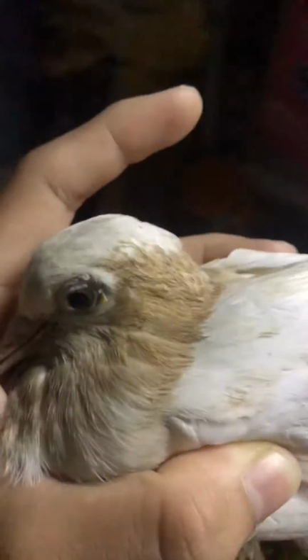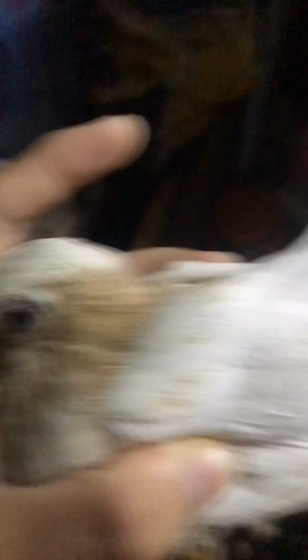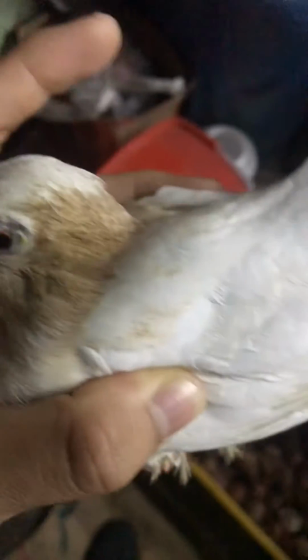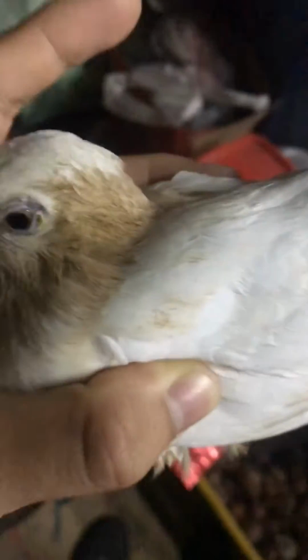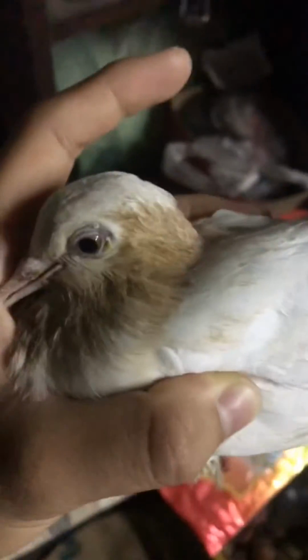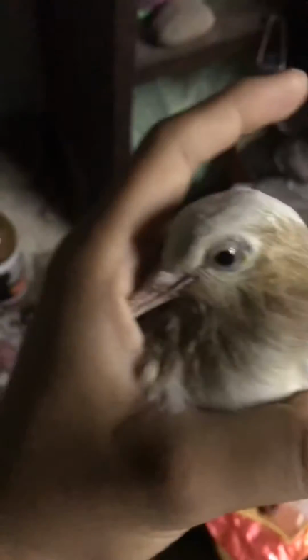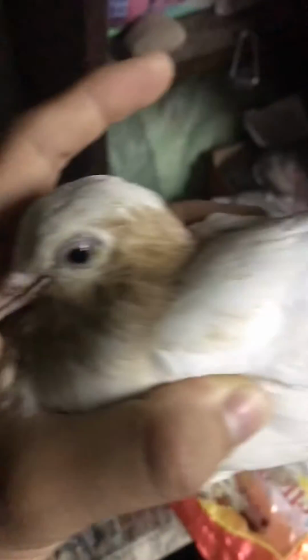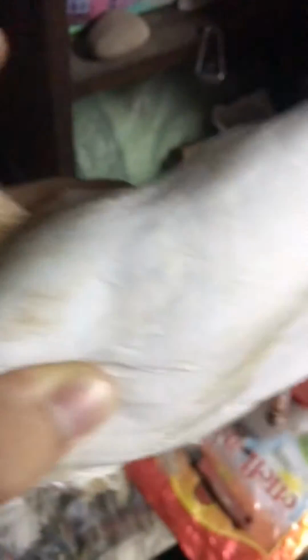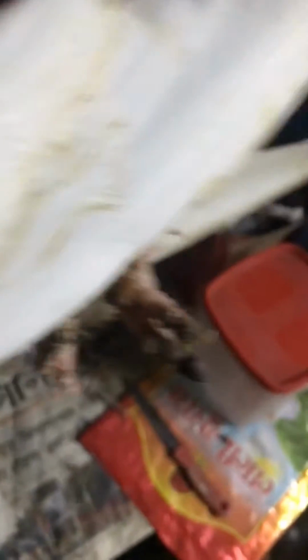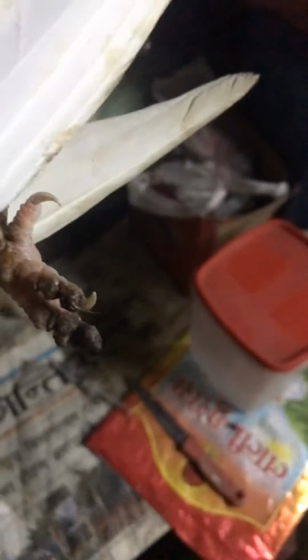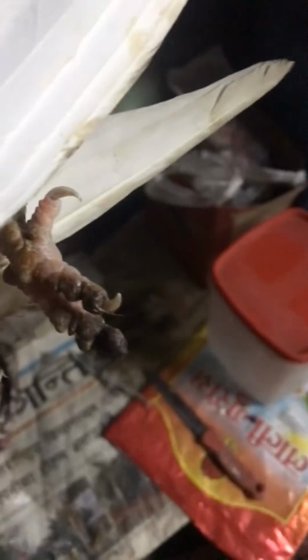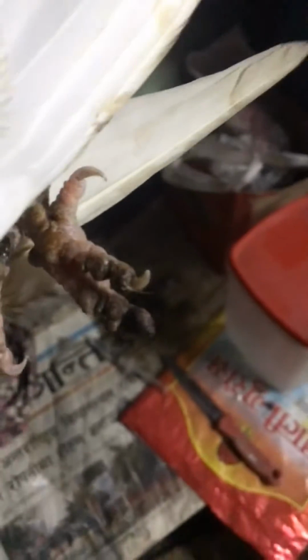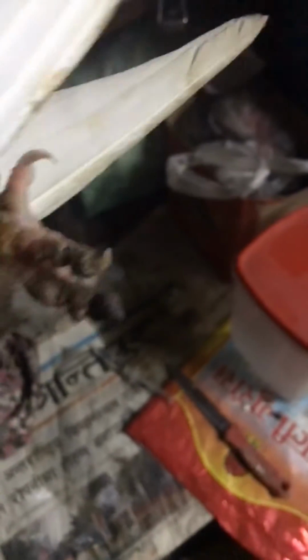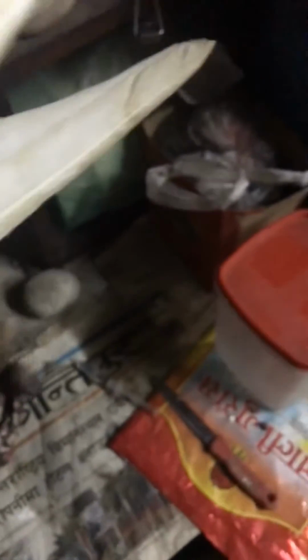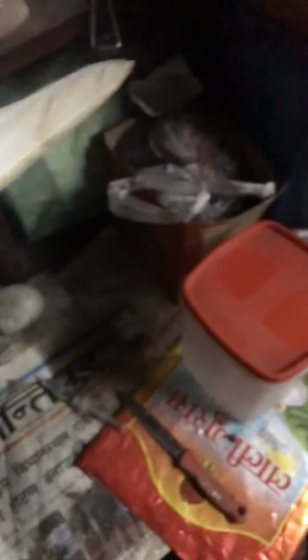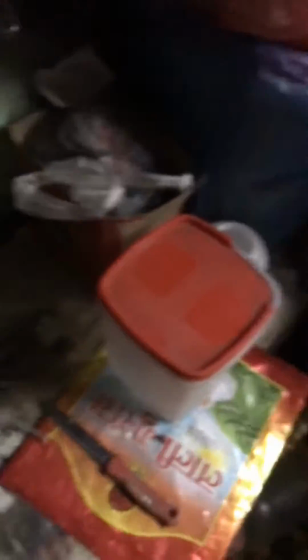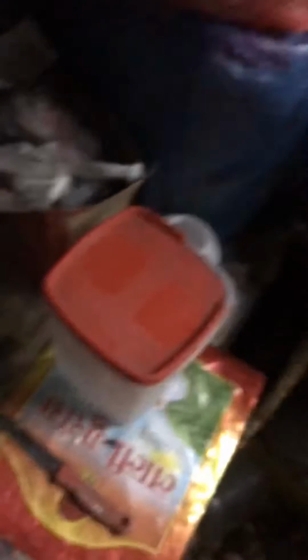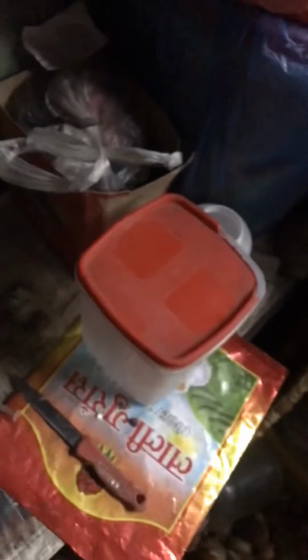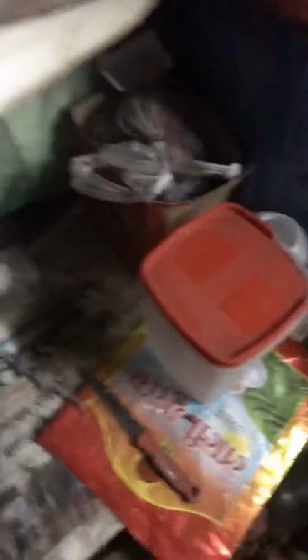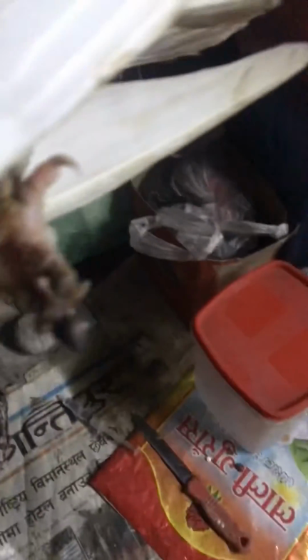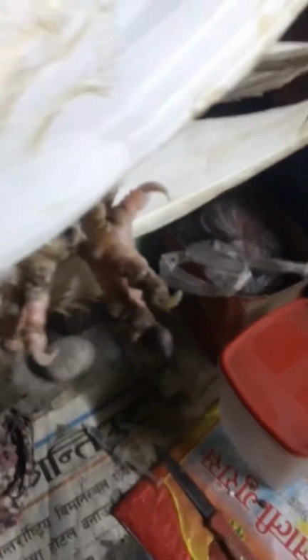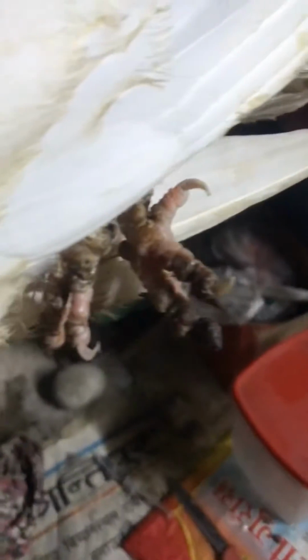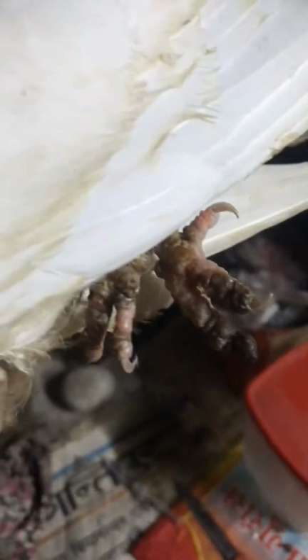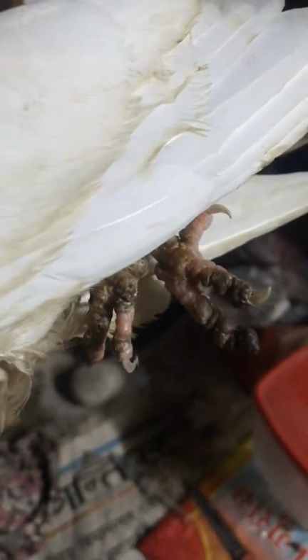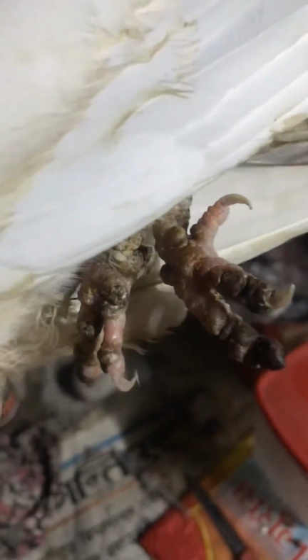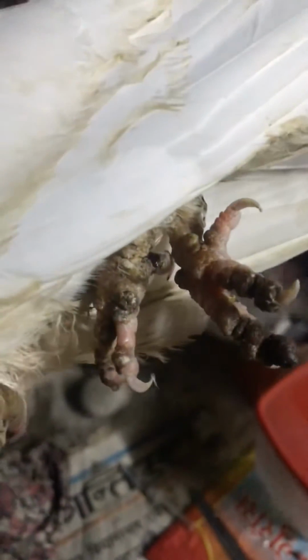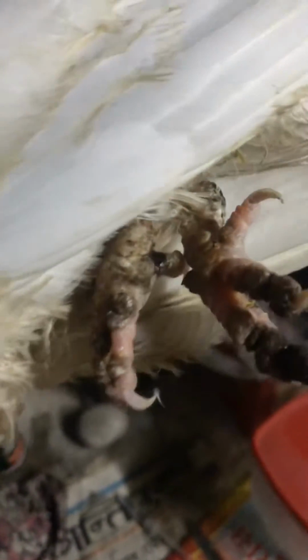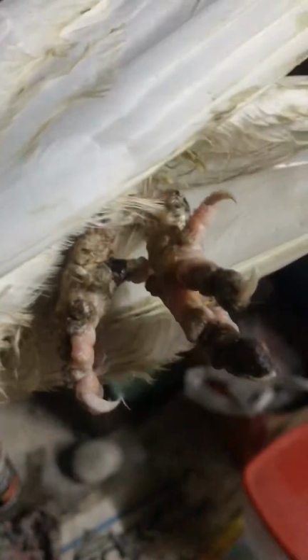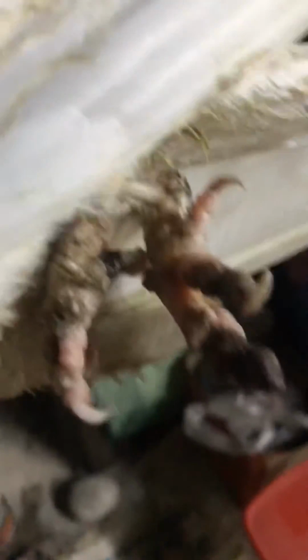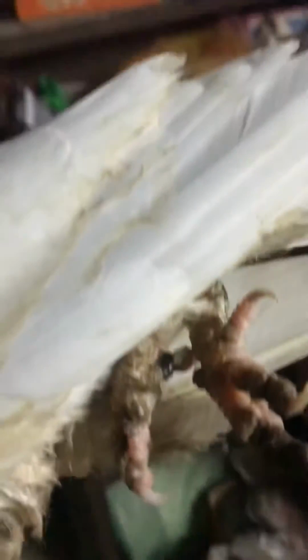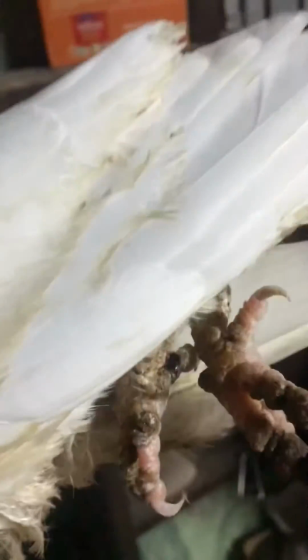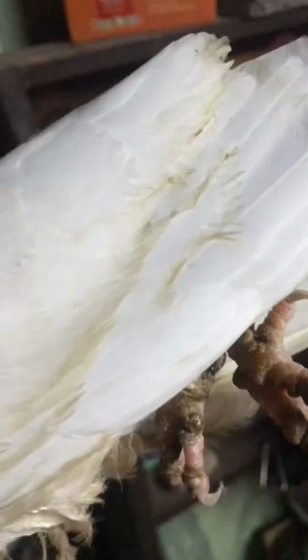Today we will be treating this pigeon with bumblefoot. As you can see, bumblefoot refers to the feet where there is some bacterial infection in the feet of the pigeon.